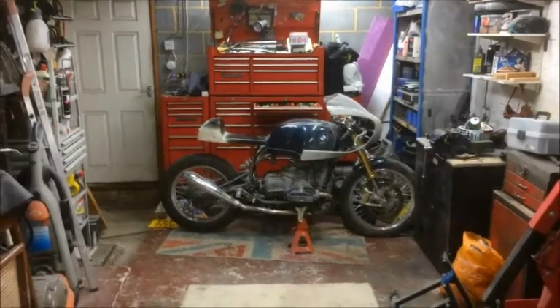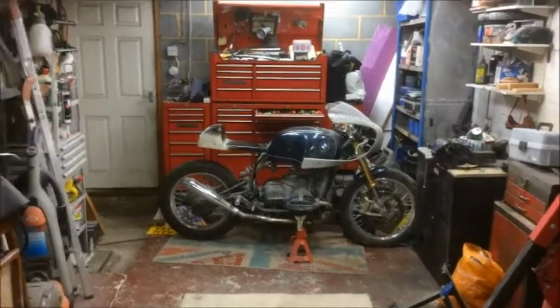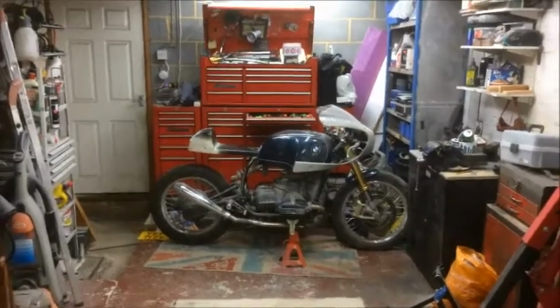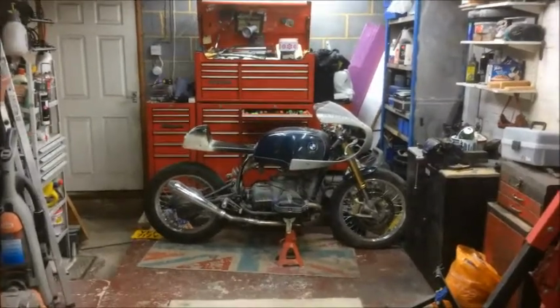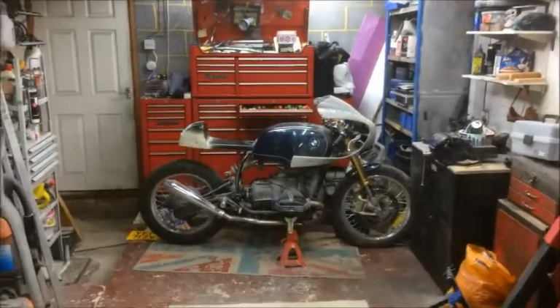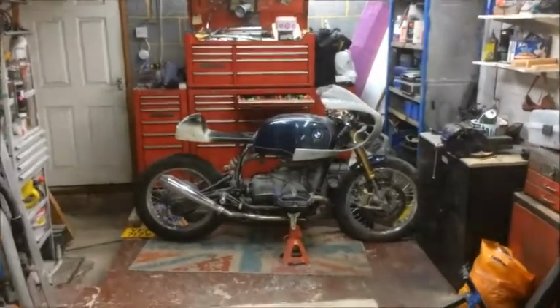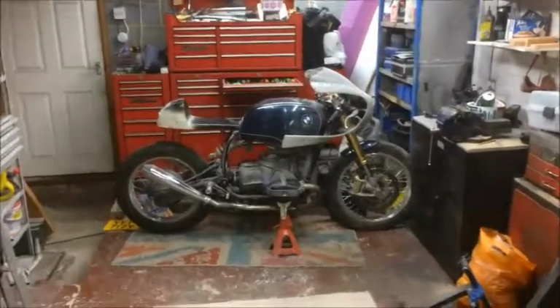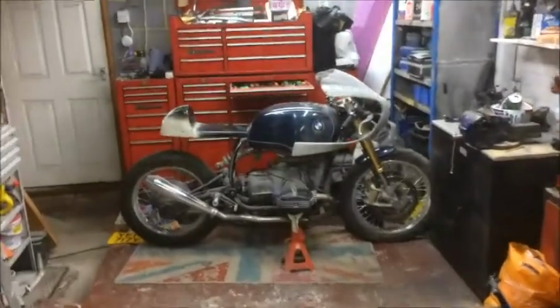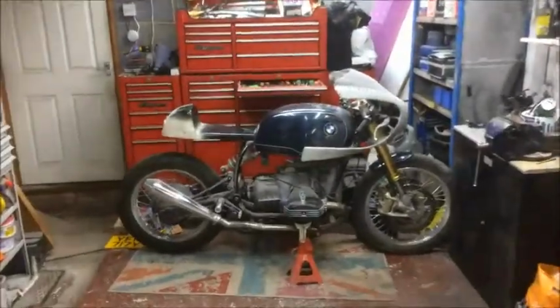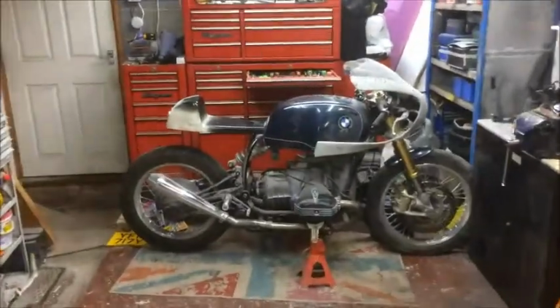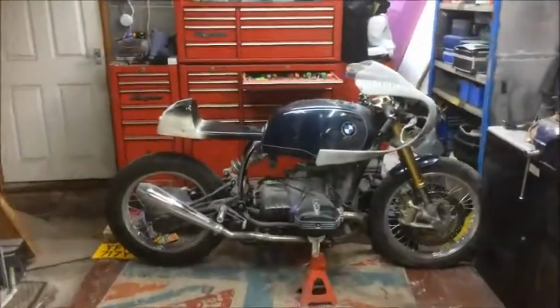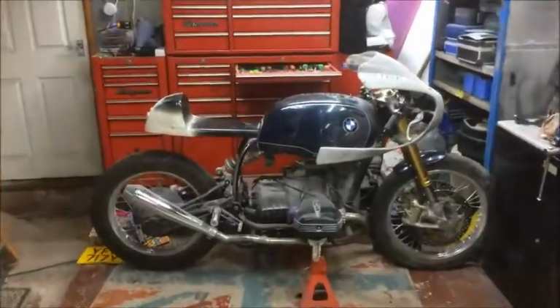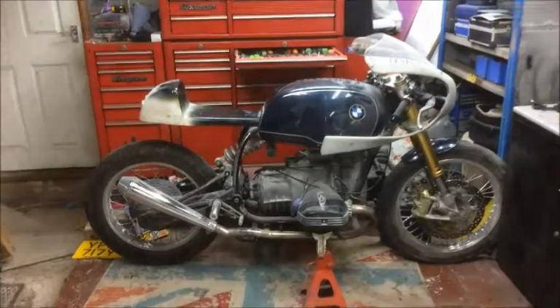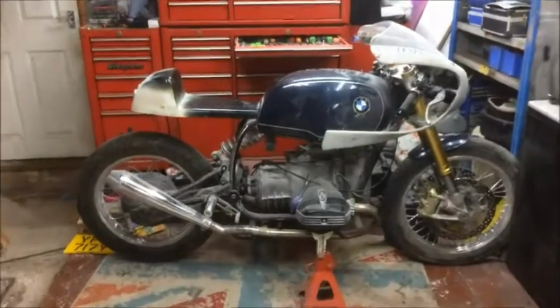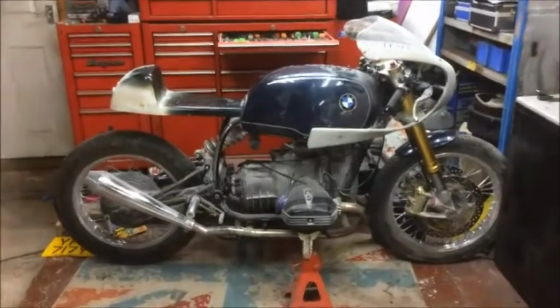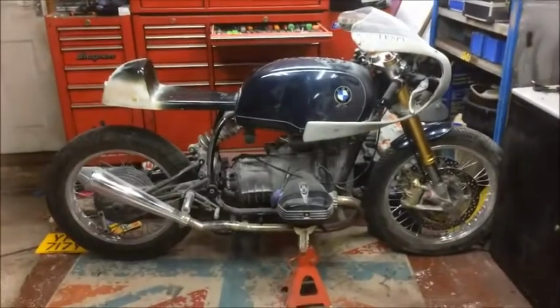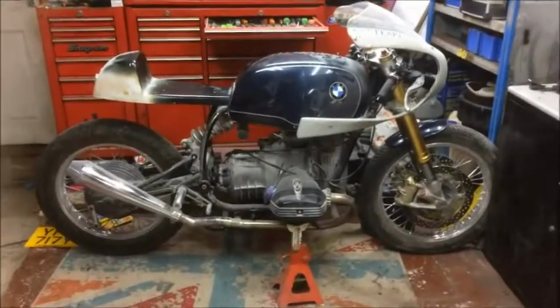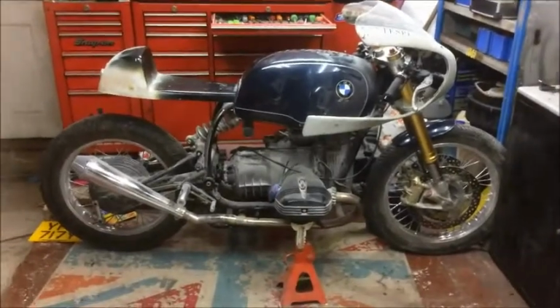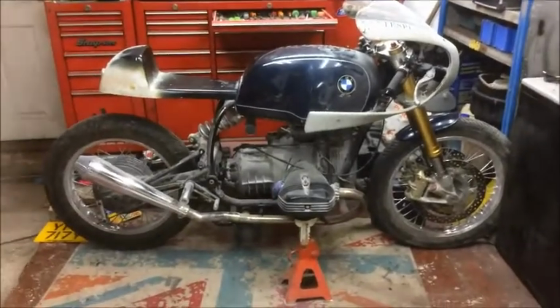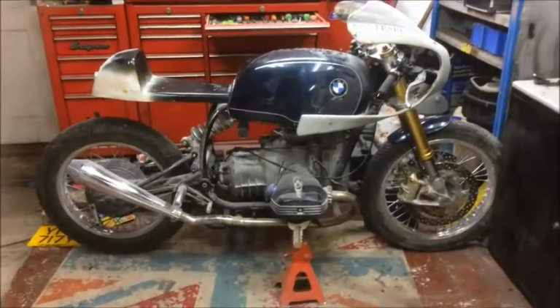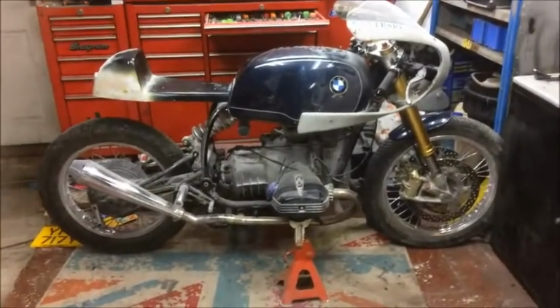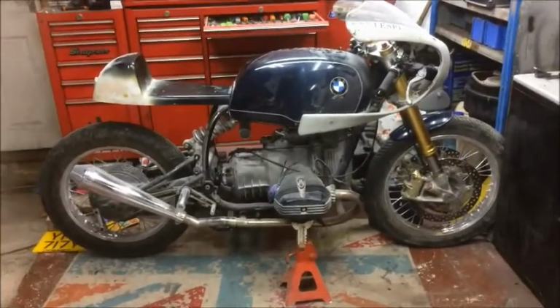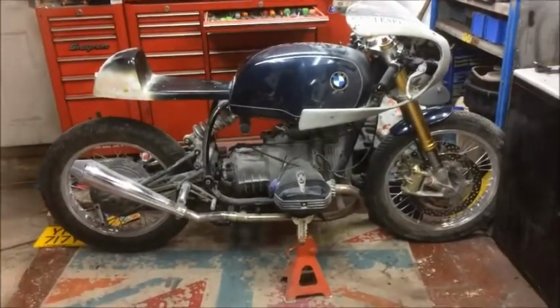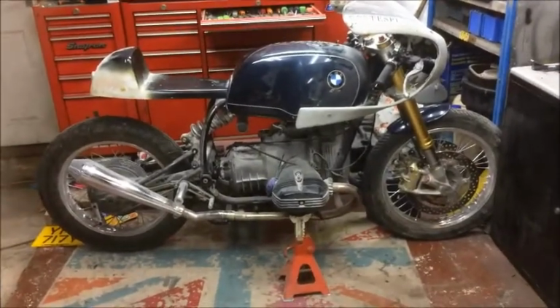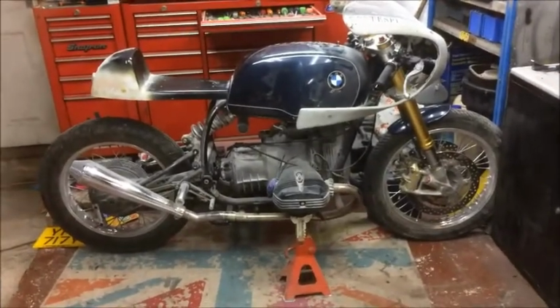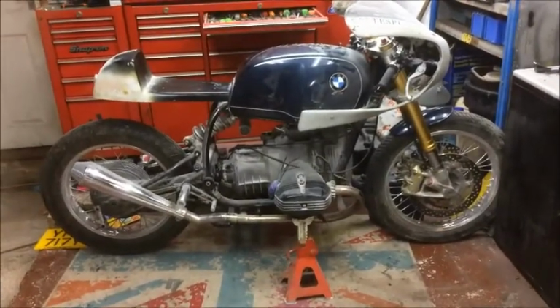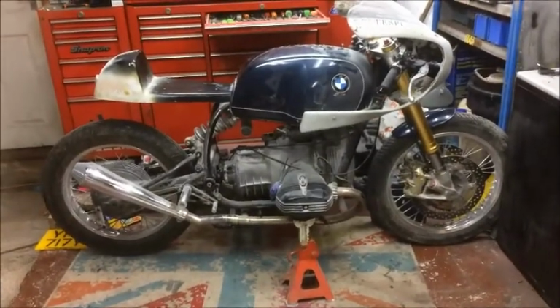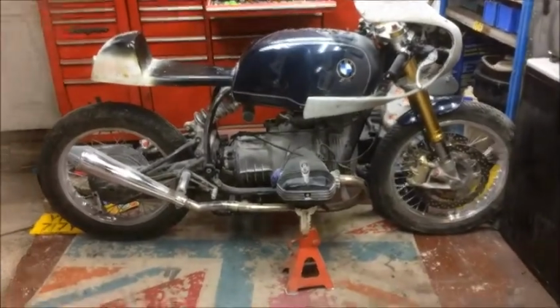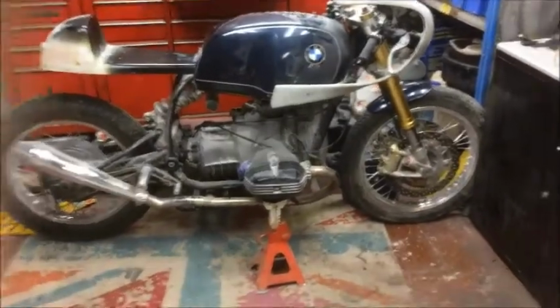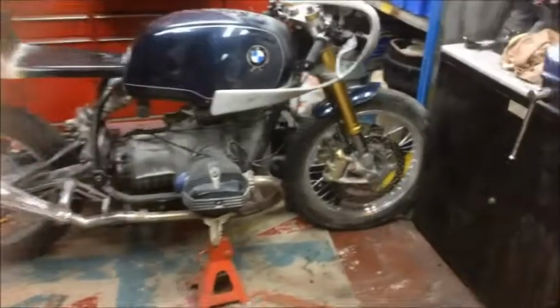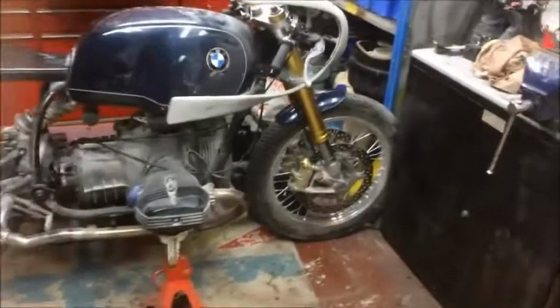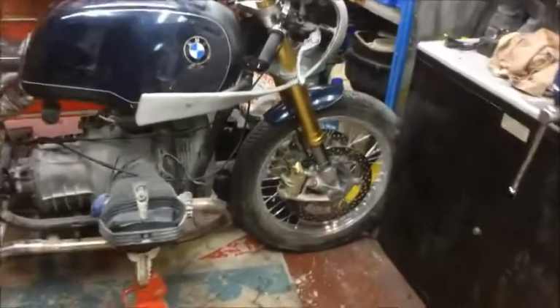Wow, look at that, isn't it a thing of beauty? It's getting cold in here tonight. The front mud guard is in process.